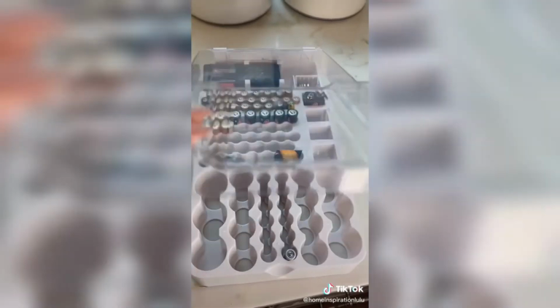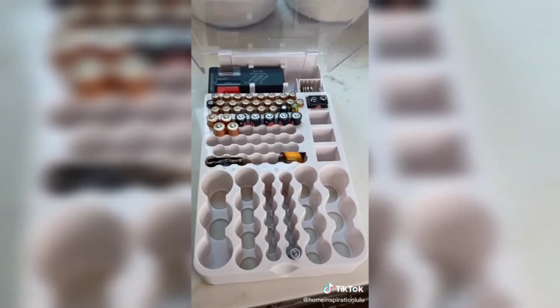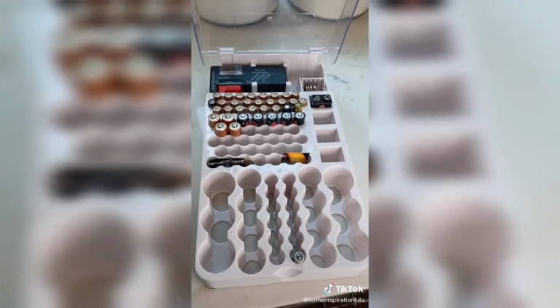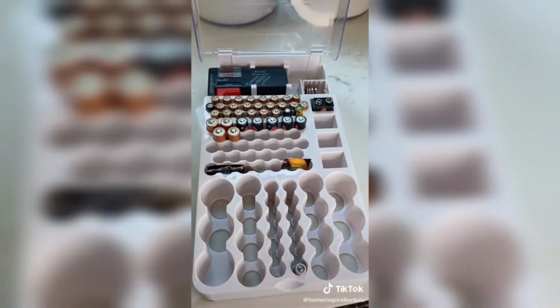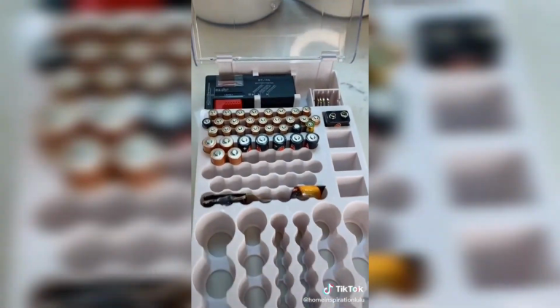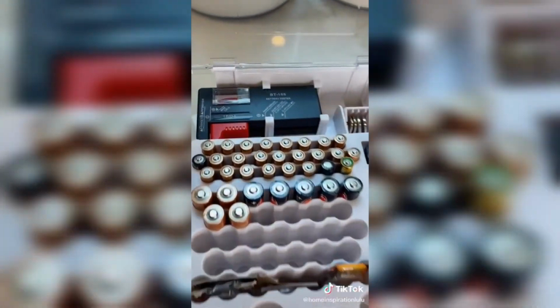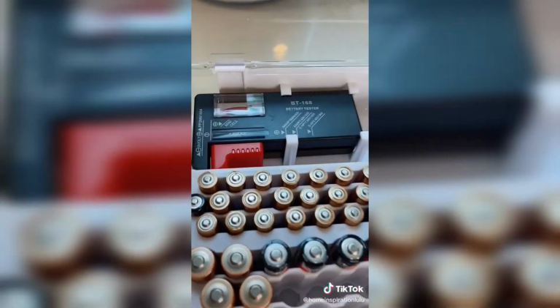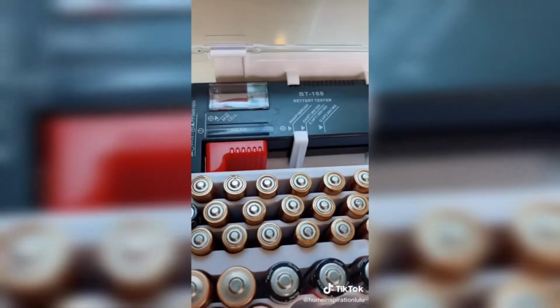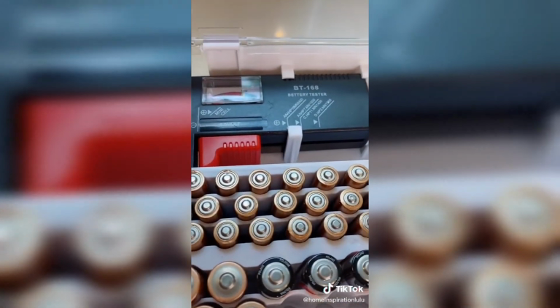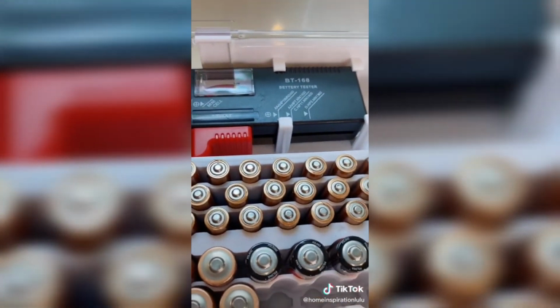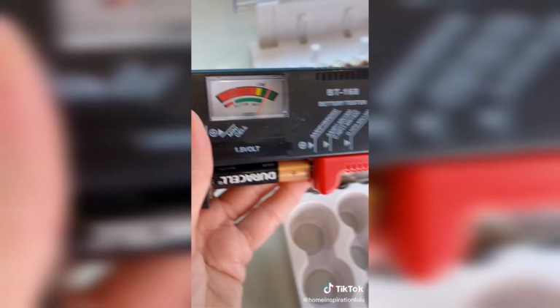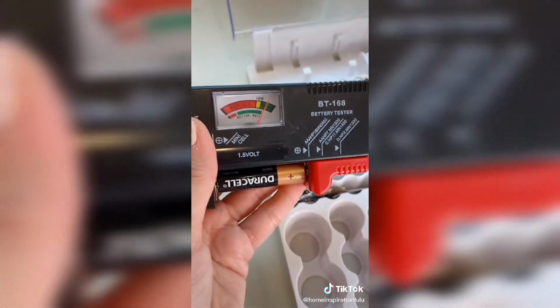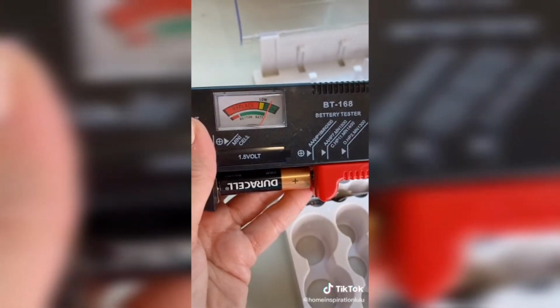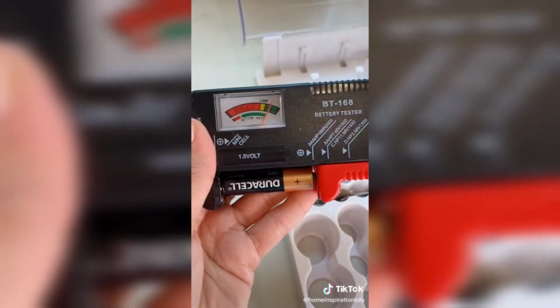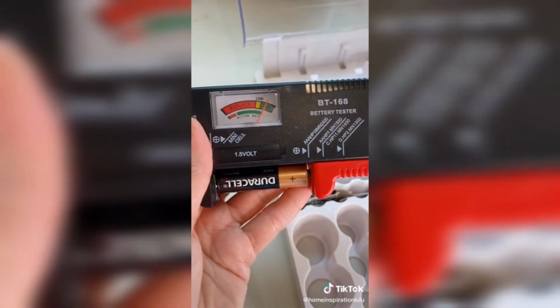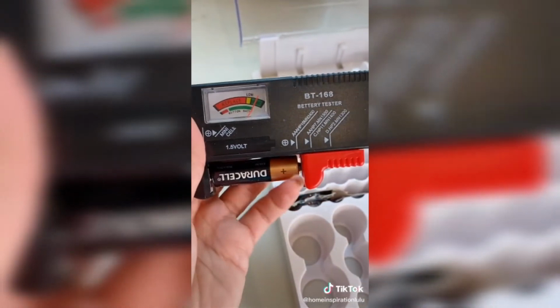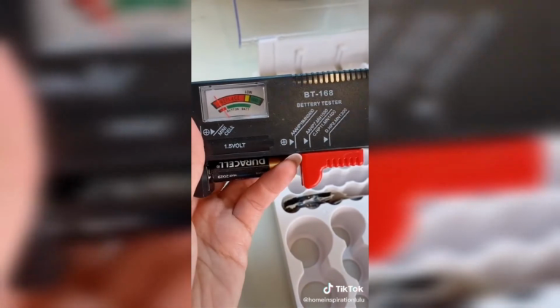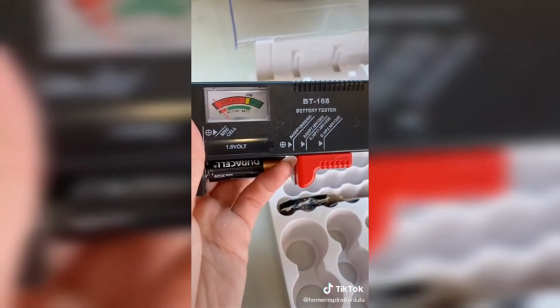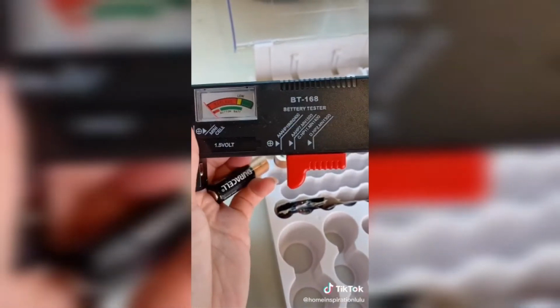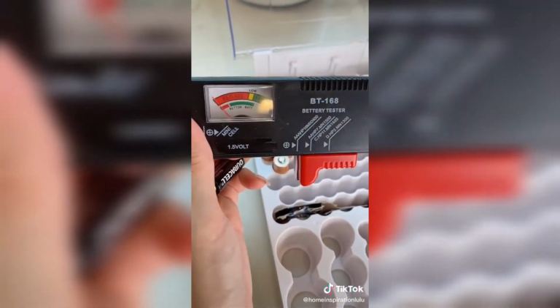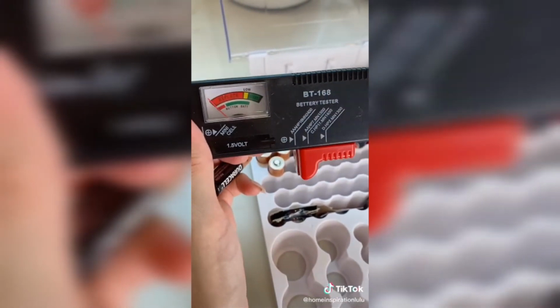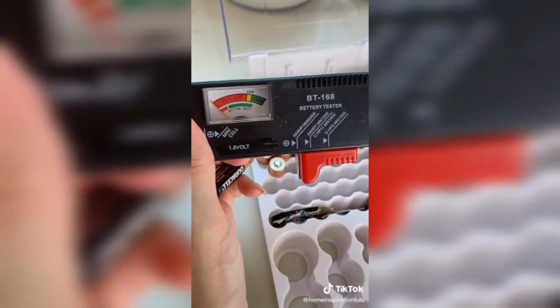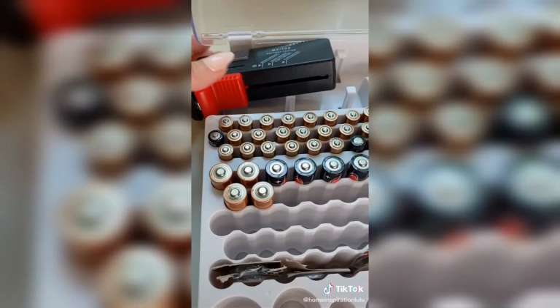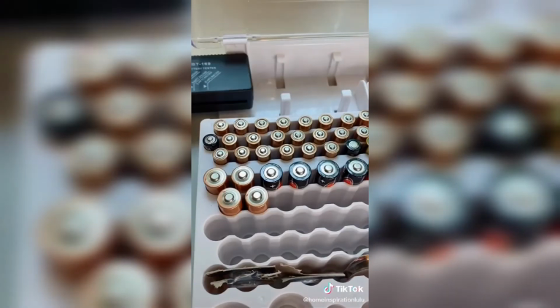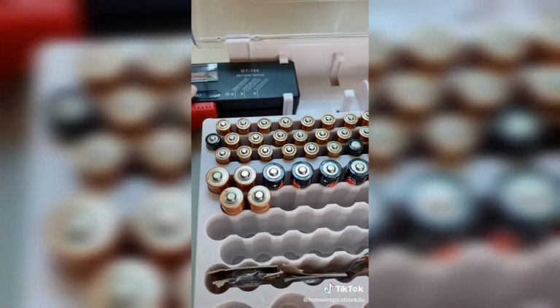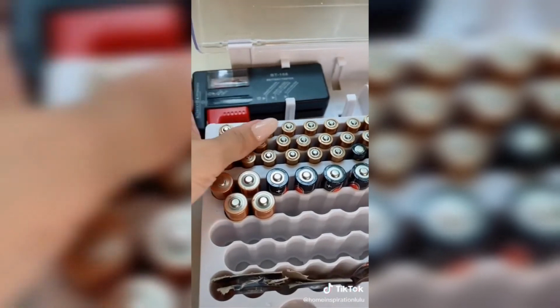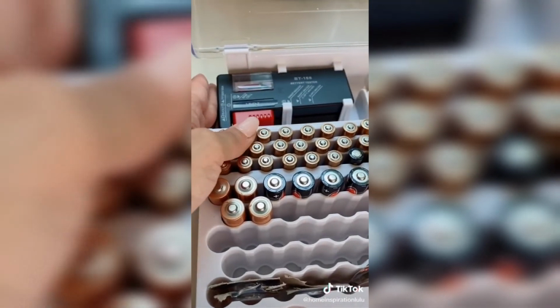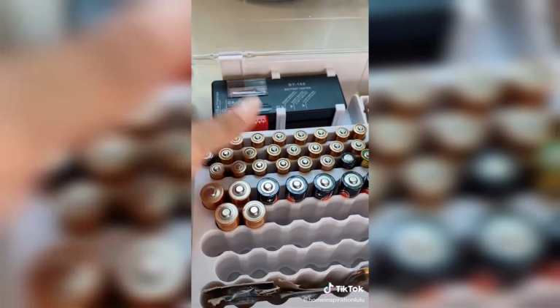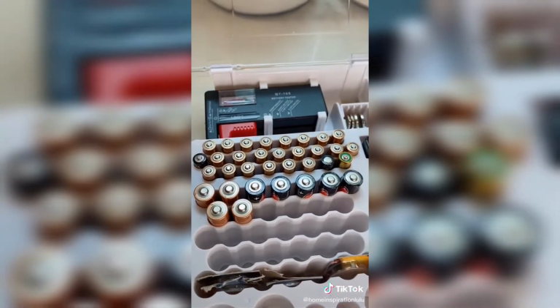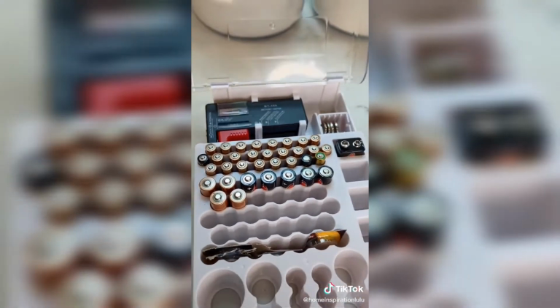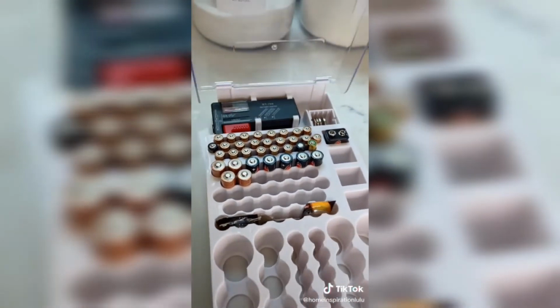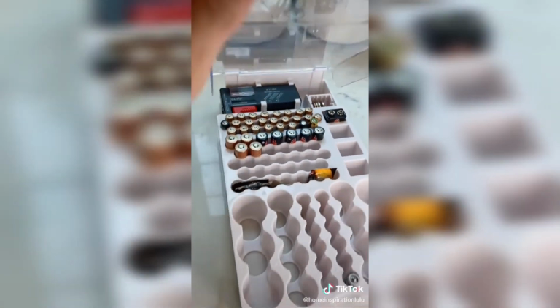This battery pack is perfect for organizing all your different types of batteries, keeping them in place. It even comes with a battery tester that allows you to see if a battery still has any life left.